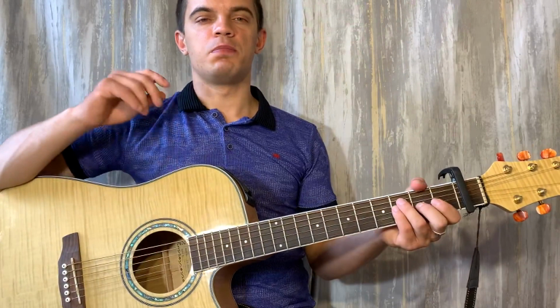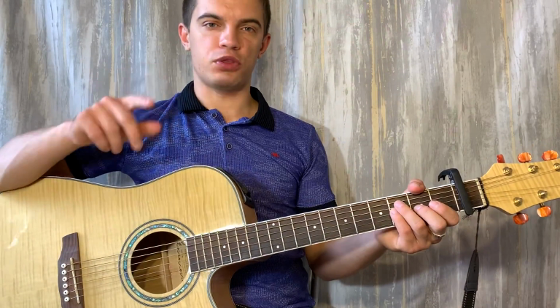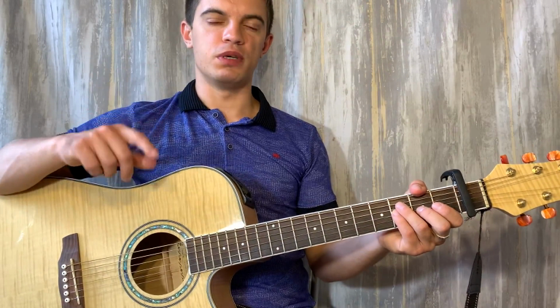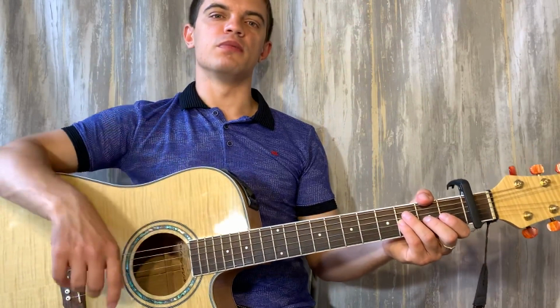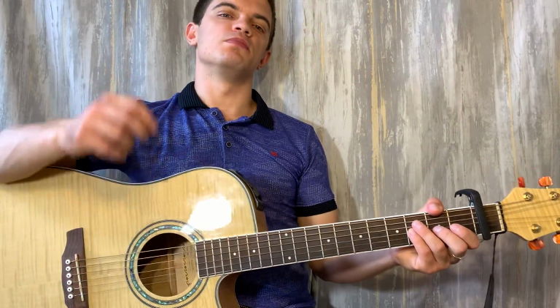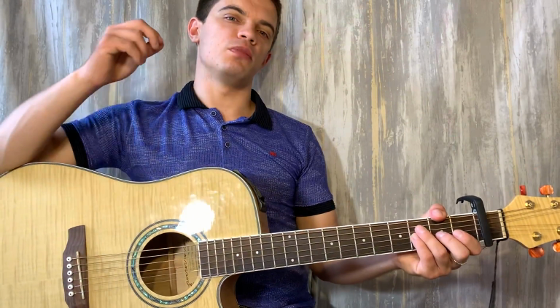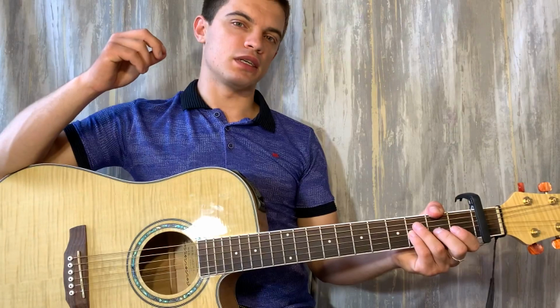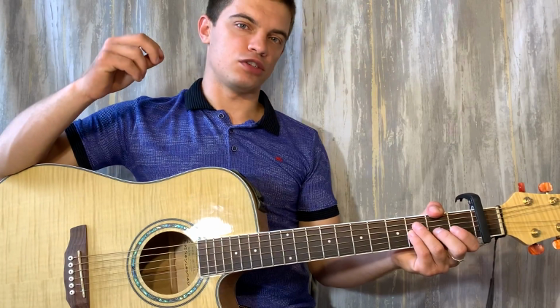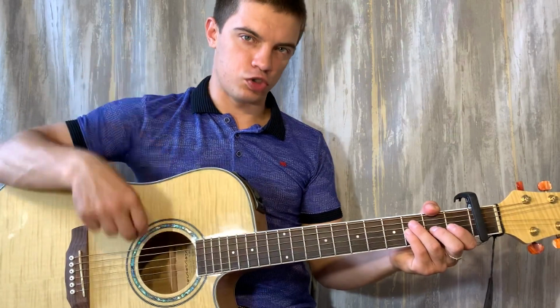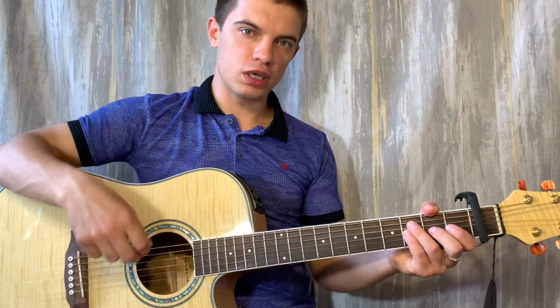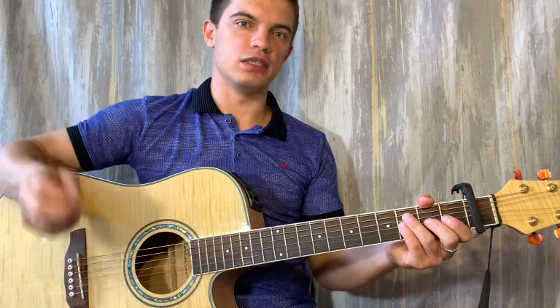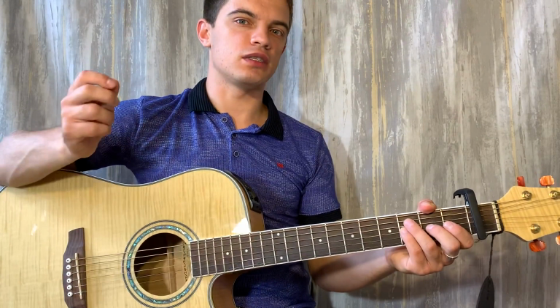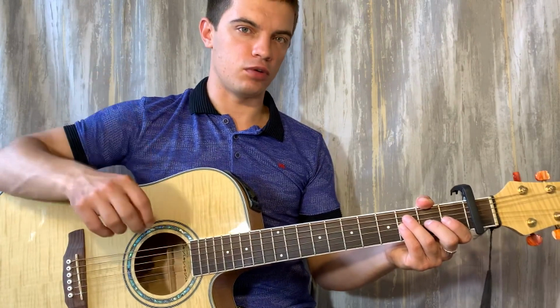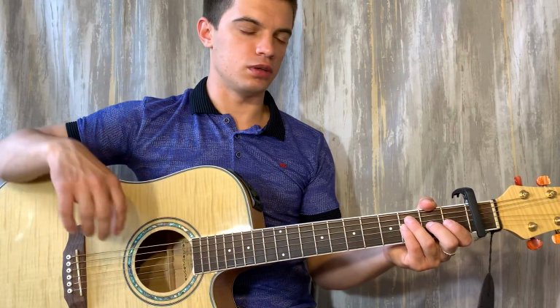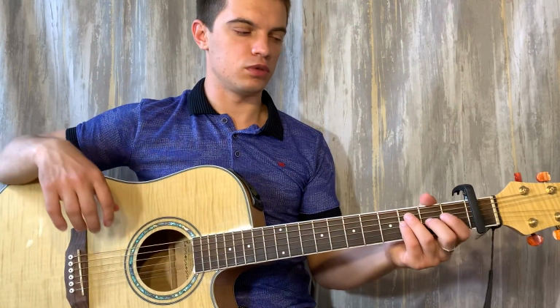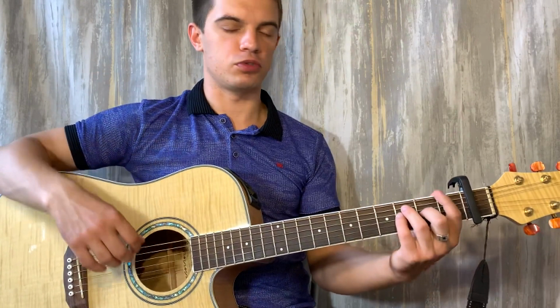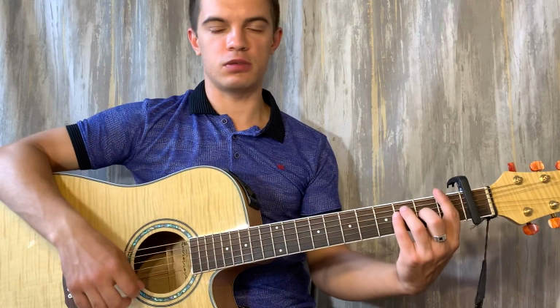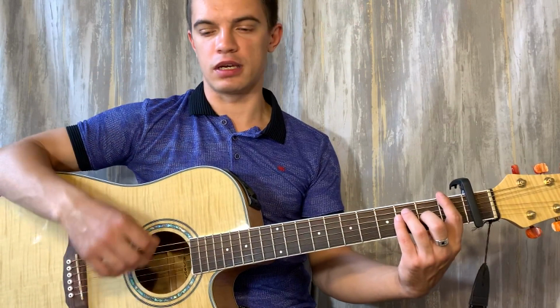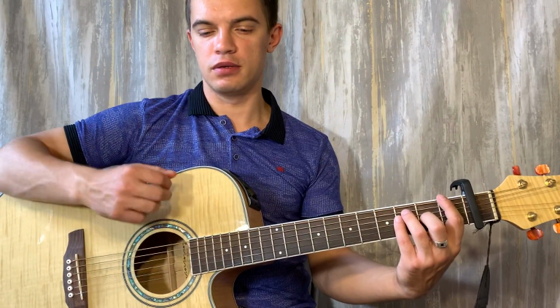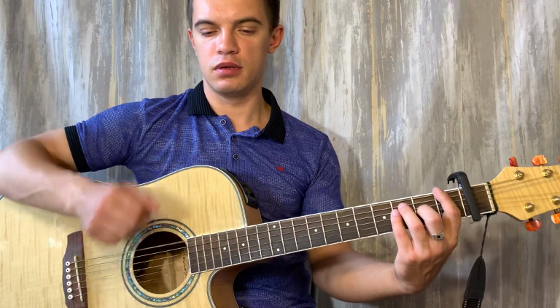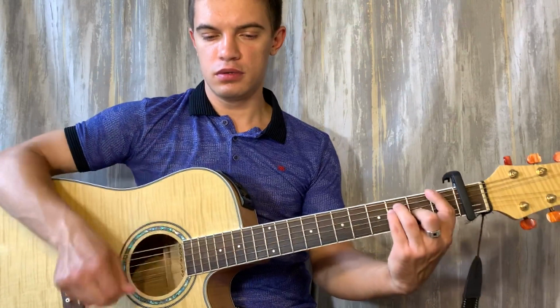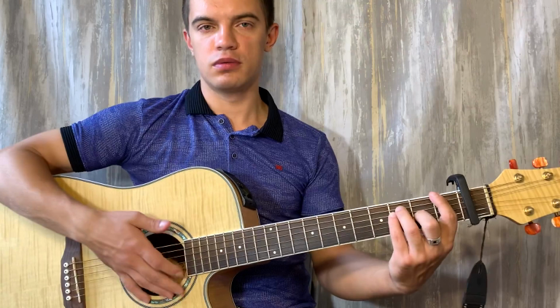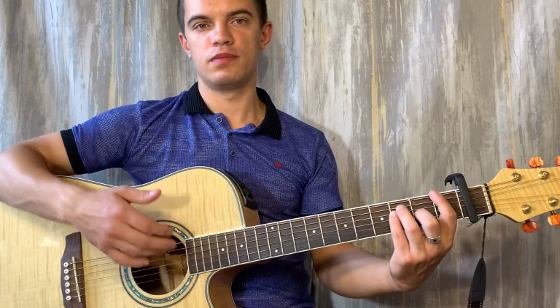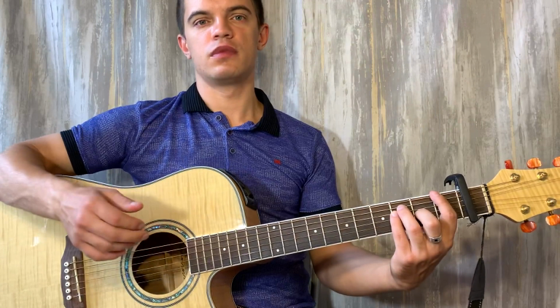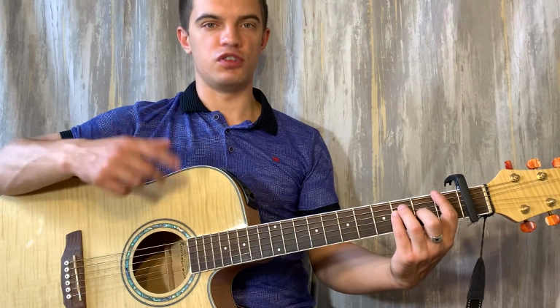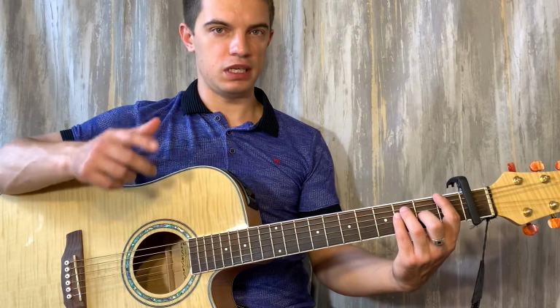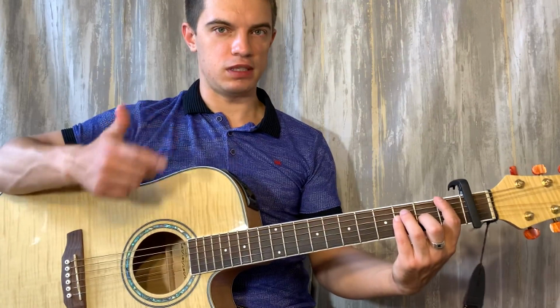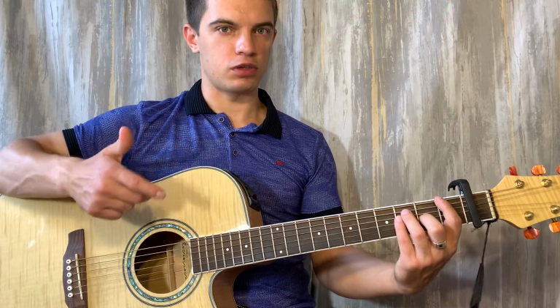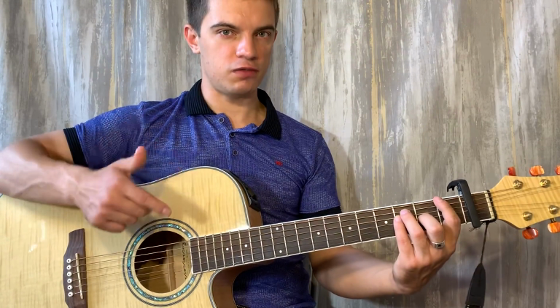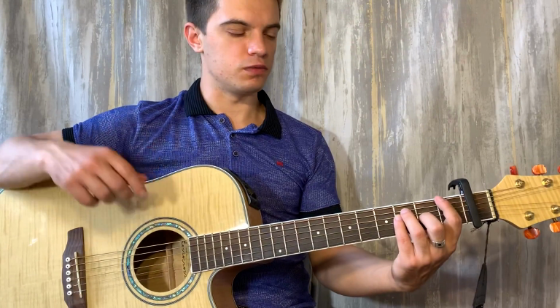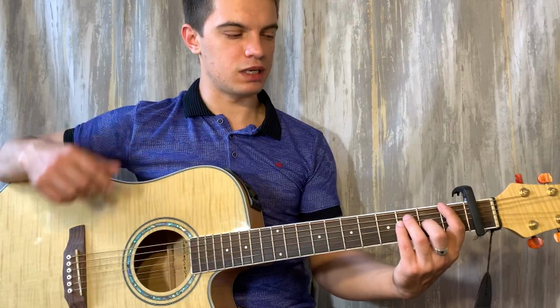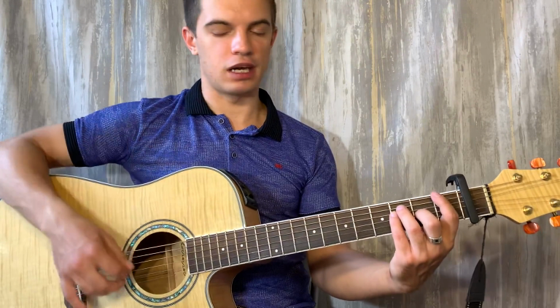Потом мы бьем один раз щелчок, один раз аккорд. То есть, получается вот так. Все вместе, весь аккорд F выглядит так.